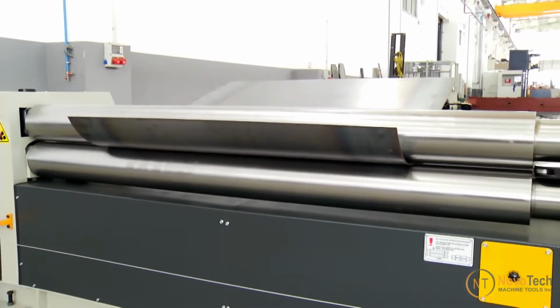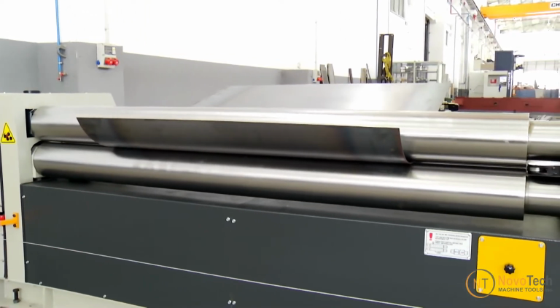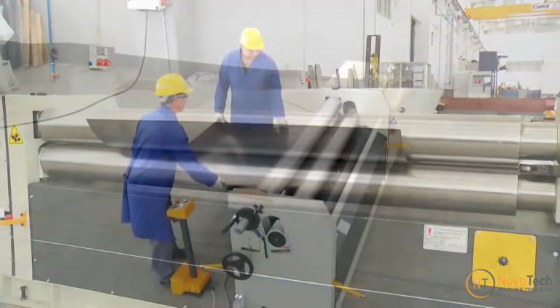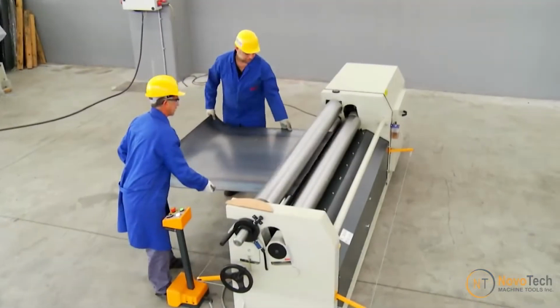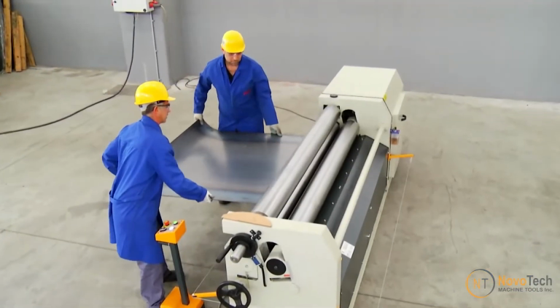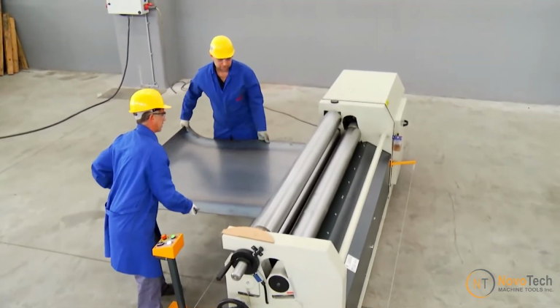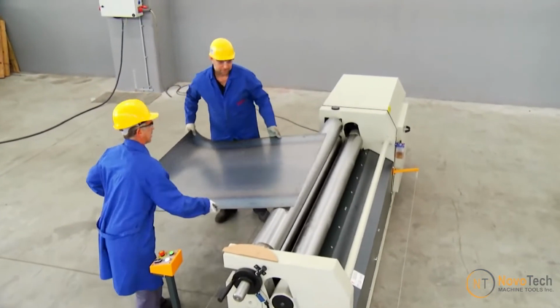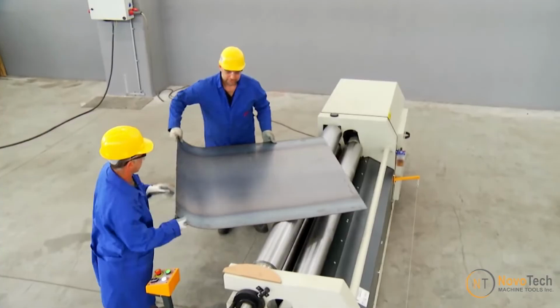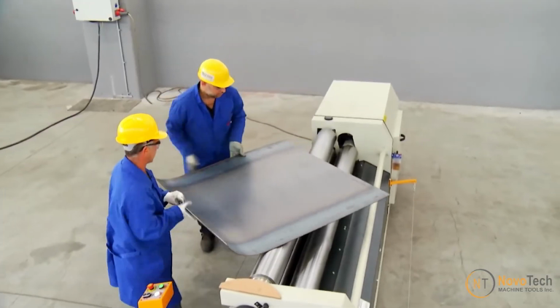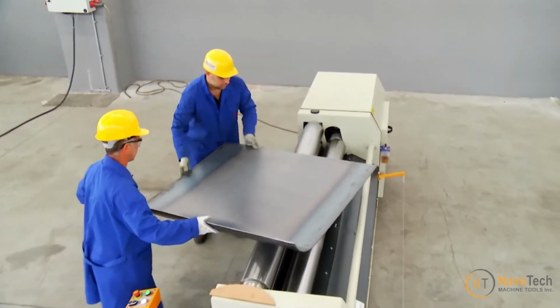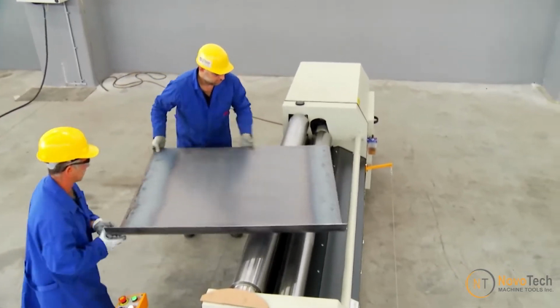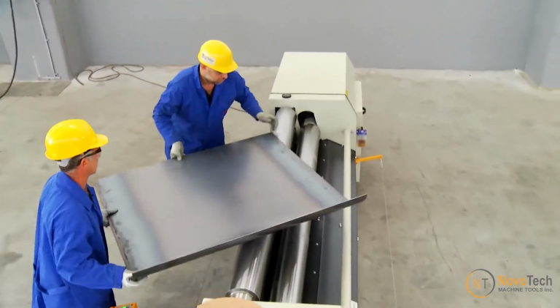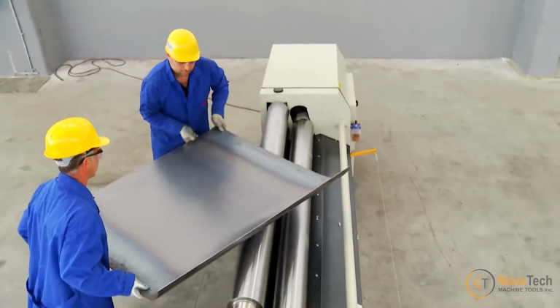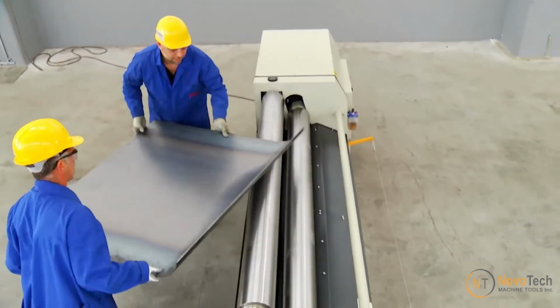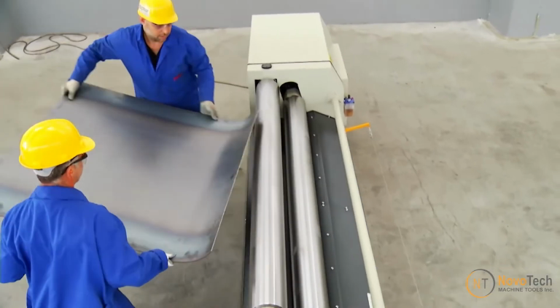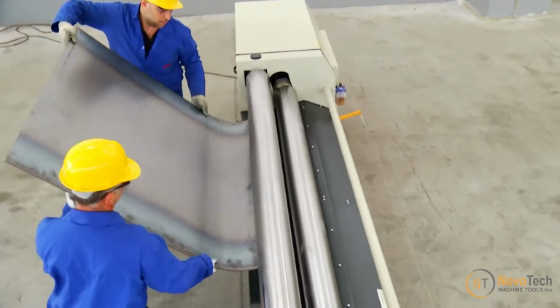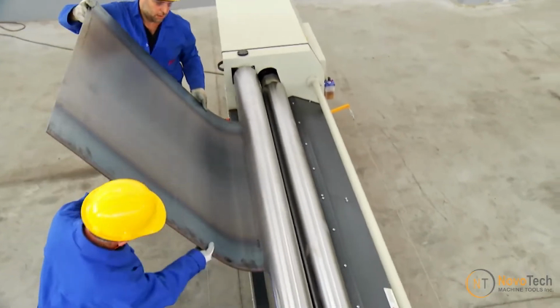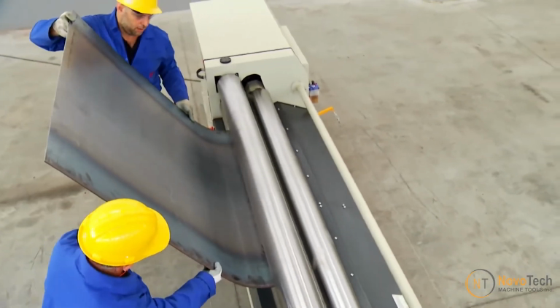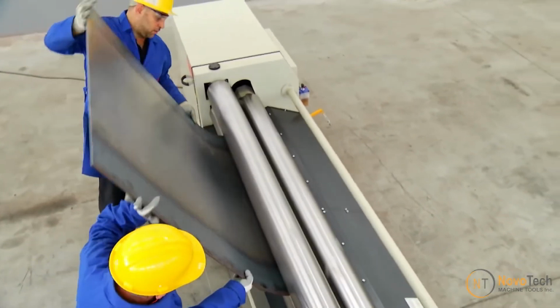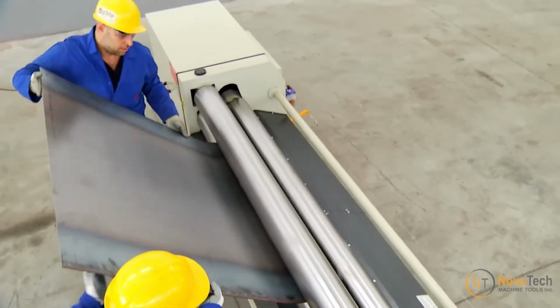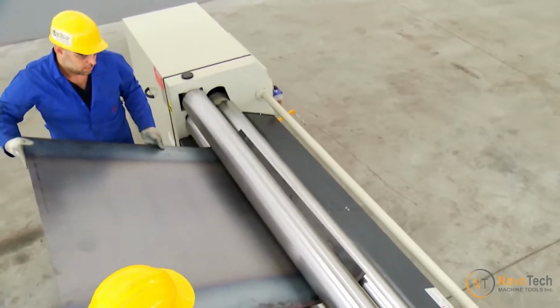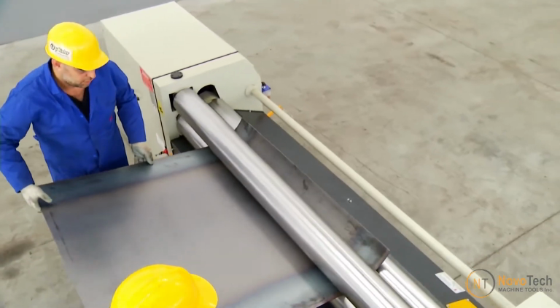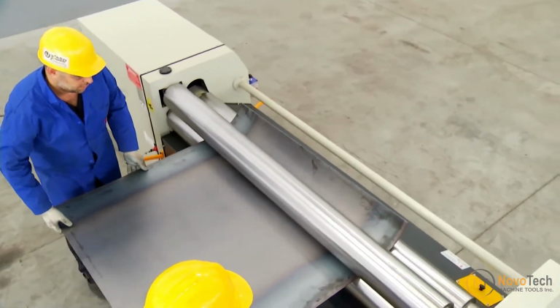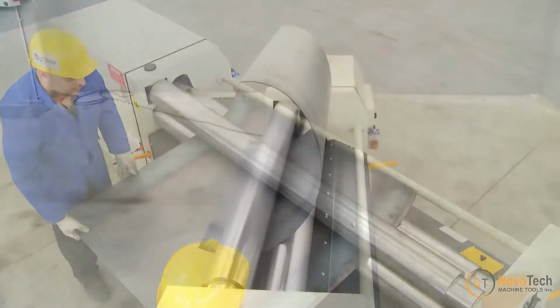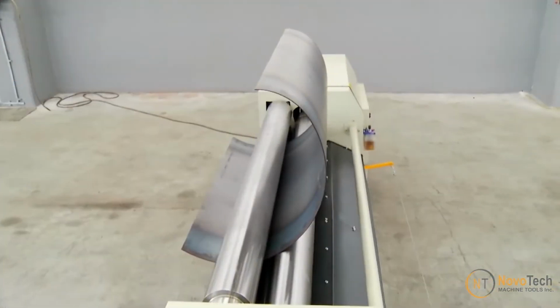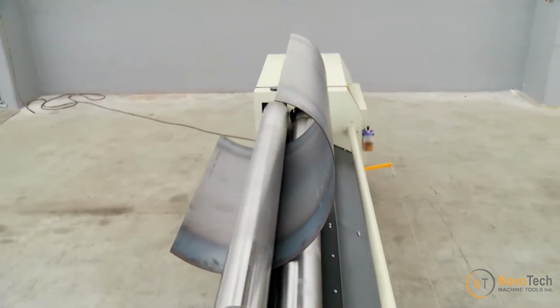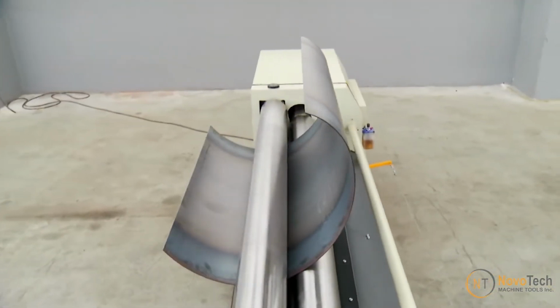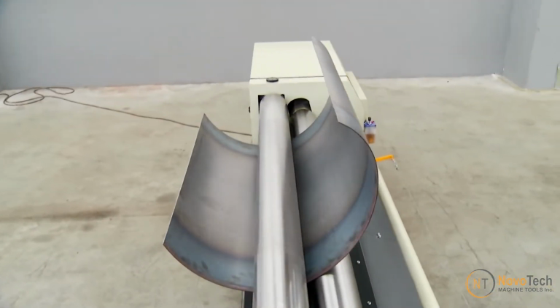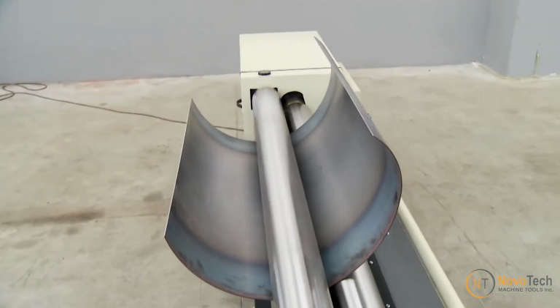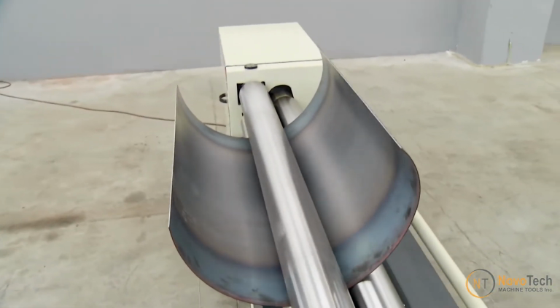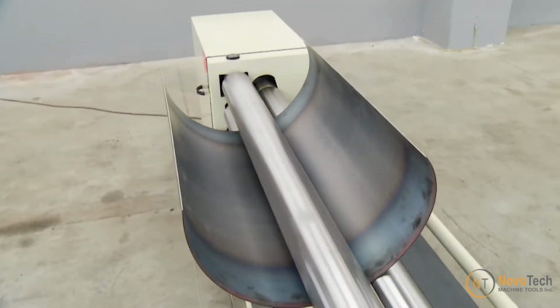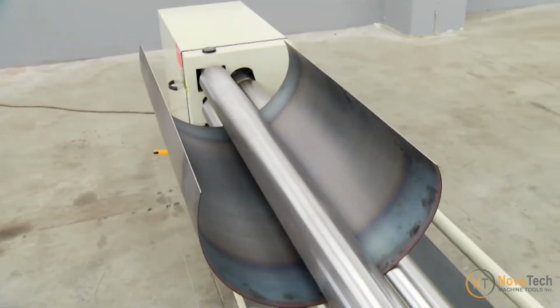The initial pinch bending machine requires inserting the sheet metal twice to pre-bend both ends. This initial pinch design helps minimize flat ends on rolled cylinders, contributing to improved overall product quality and appearance.